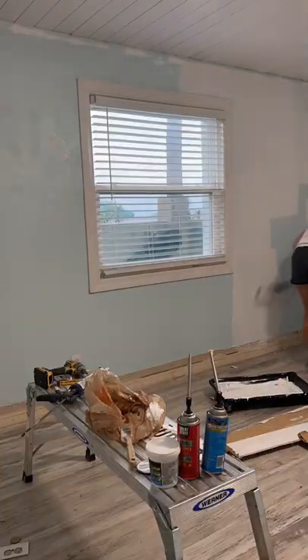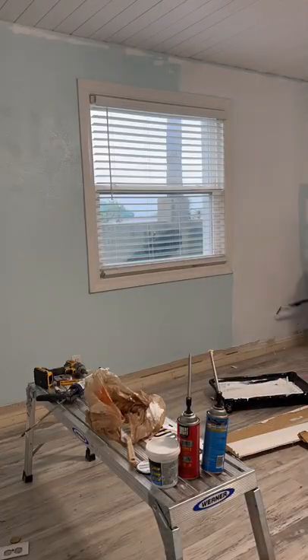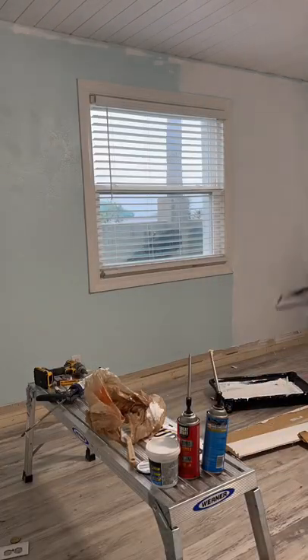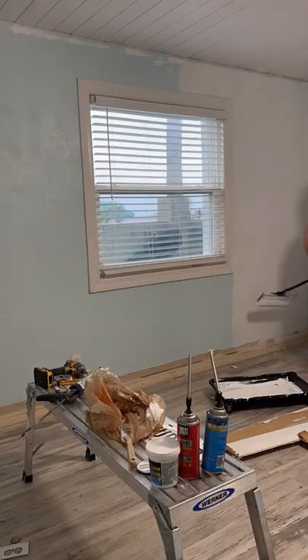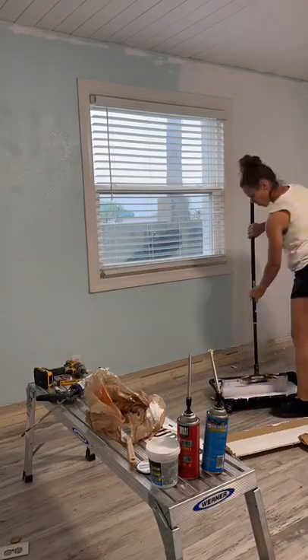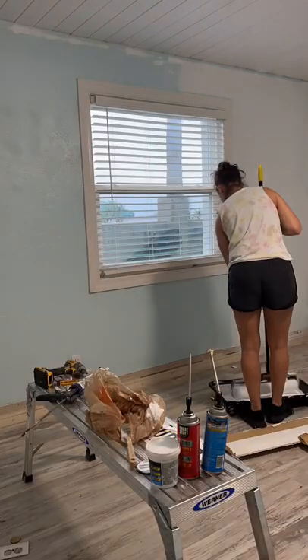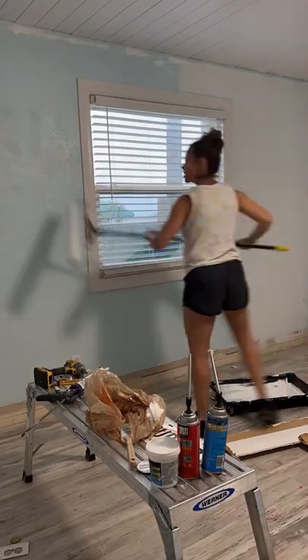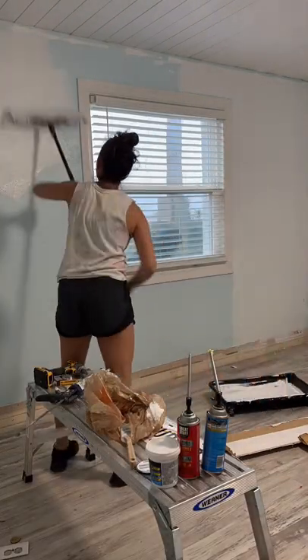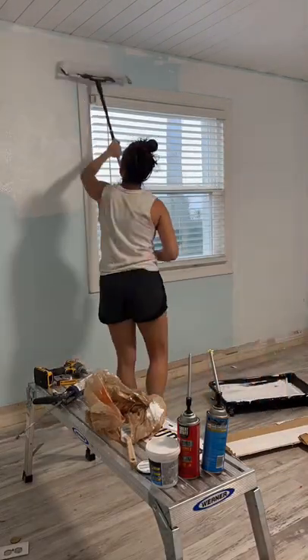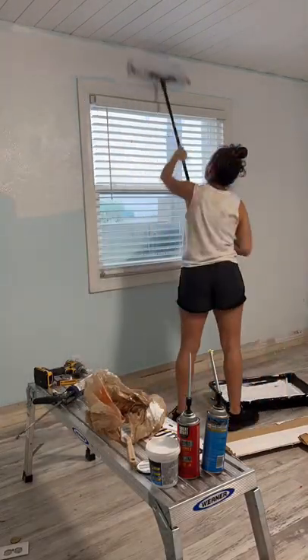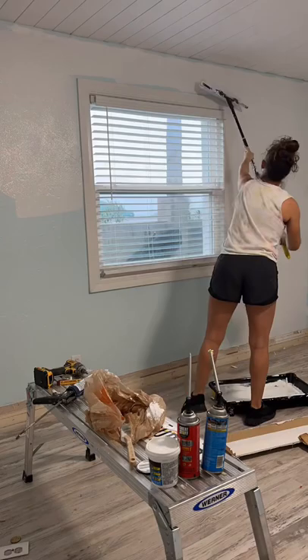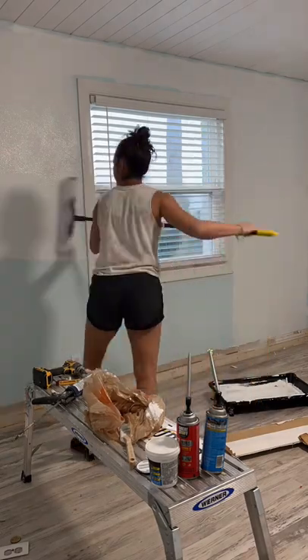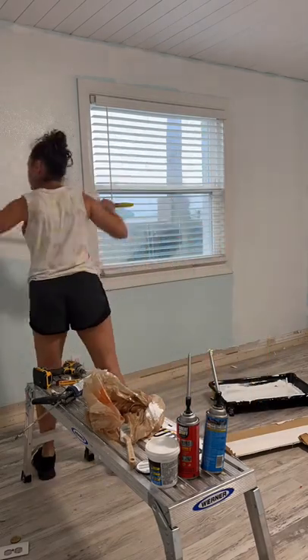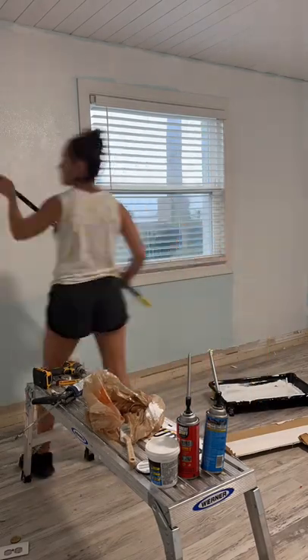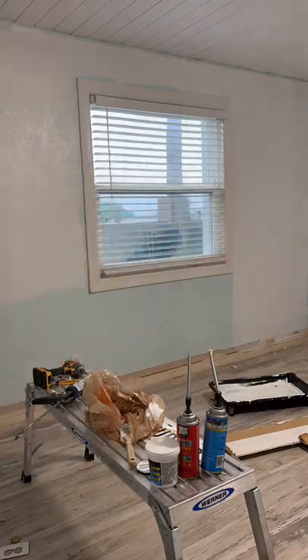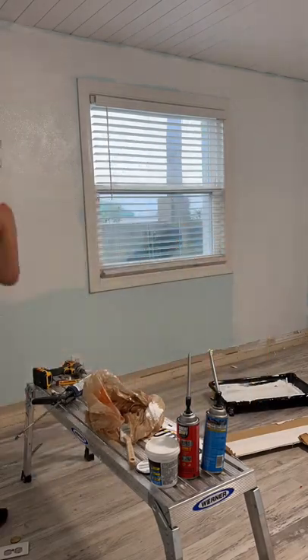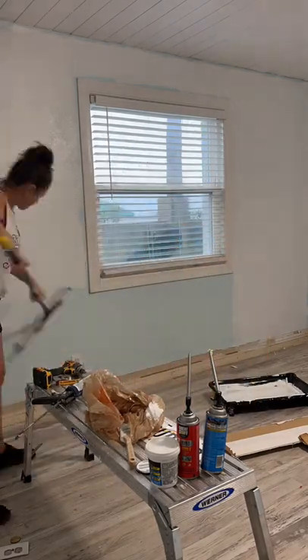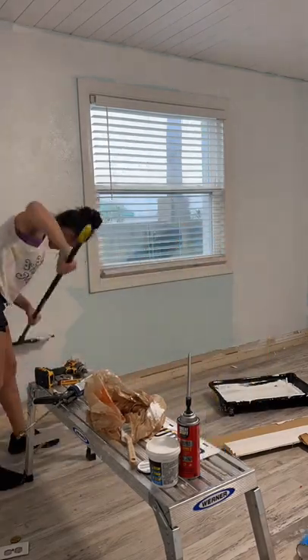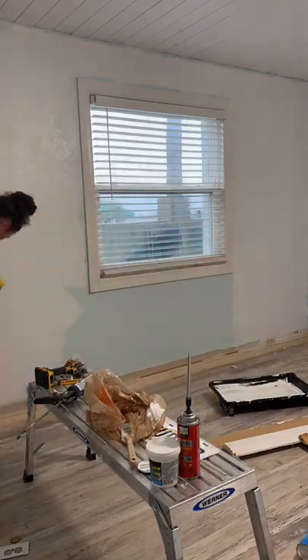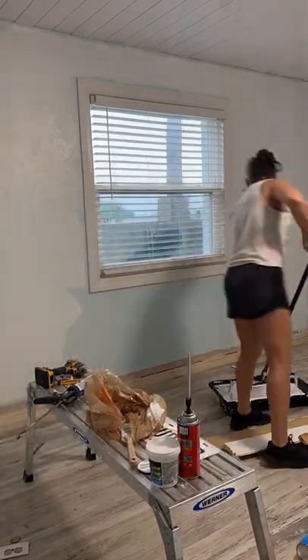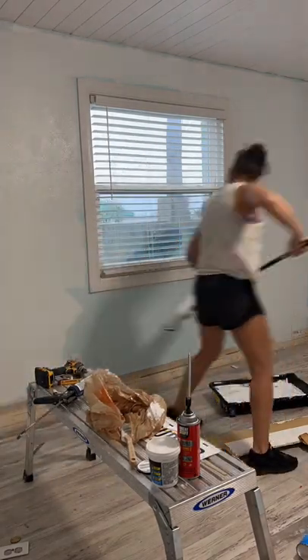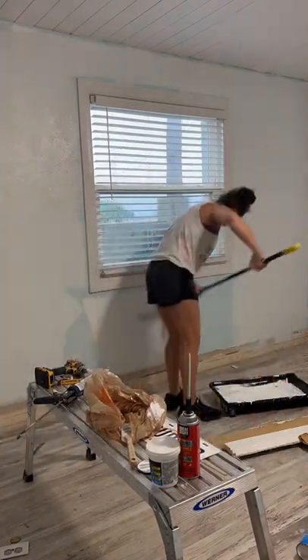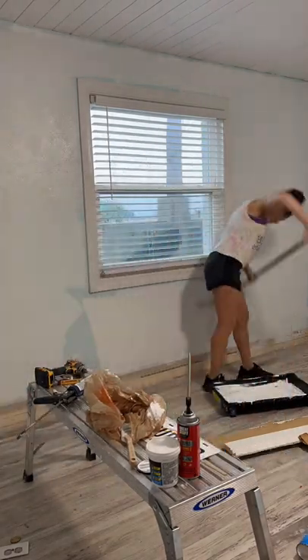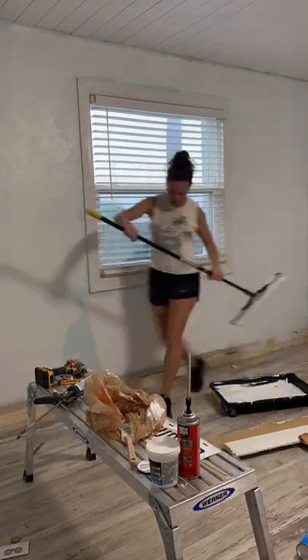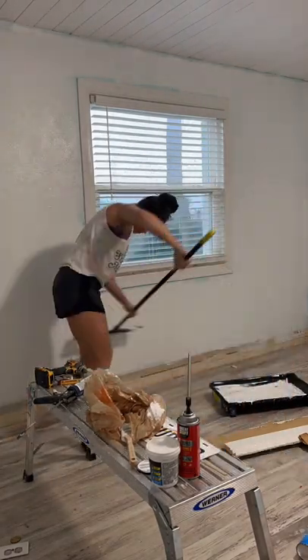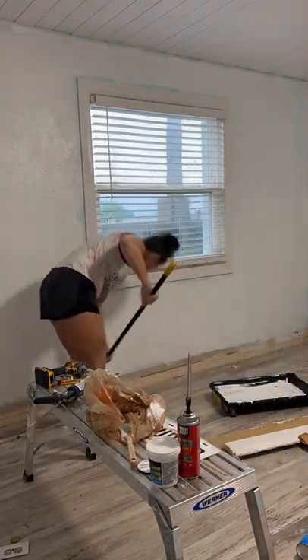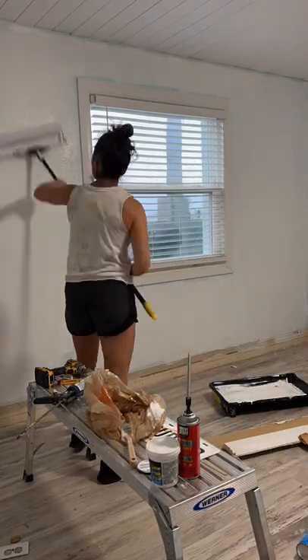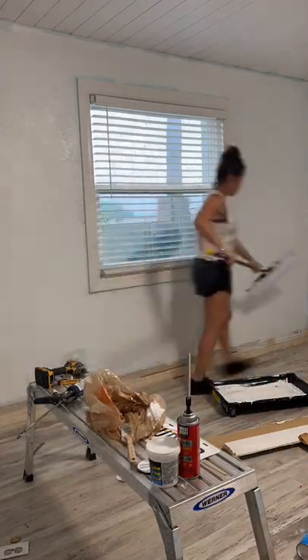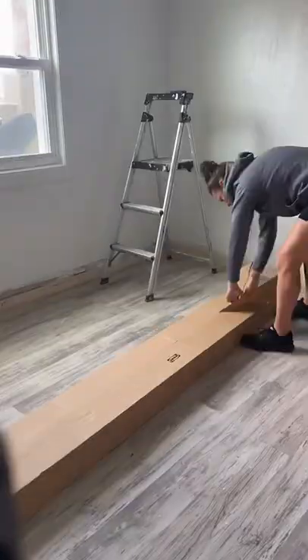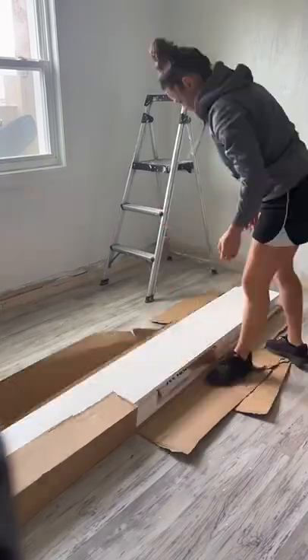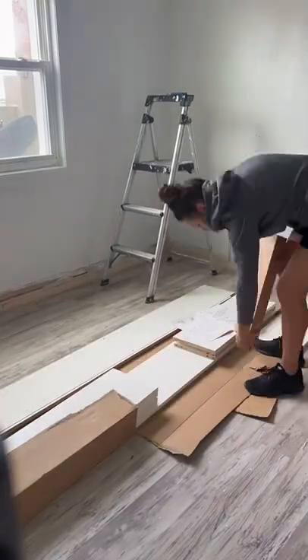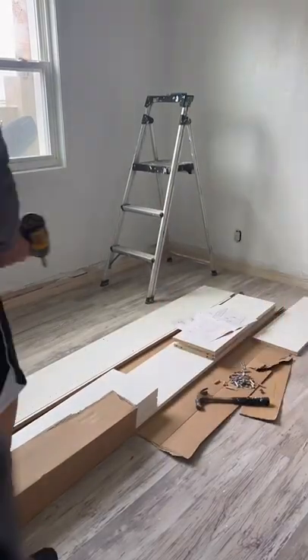All of the walls are also going to get a nice fresh coat of paint. I started off with primer and normally I like using my Graco paint sprayer, but in this case I just opted for the 18-inch roller.